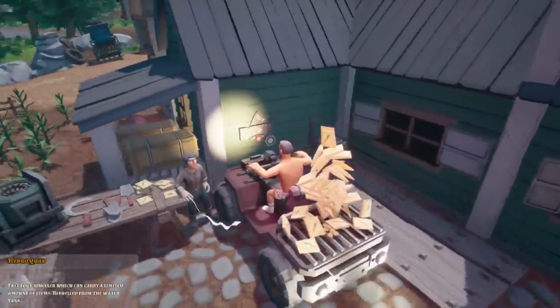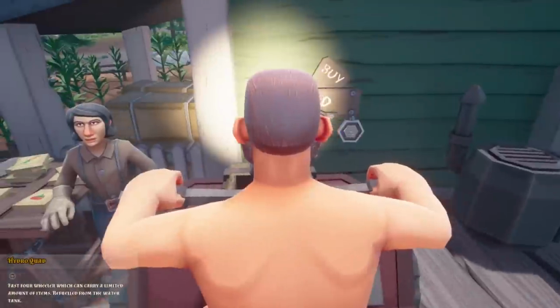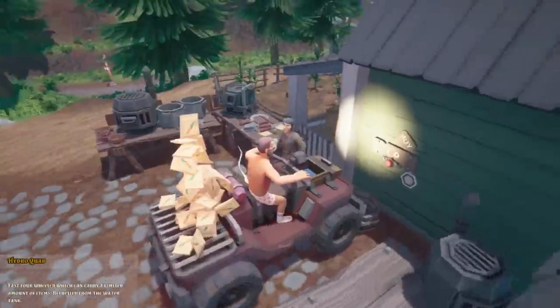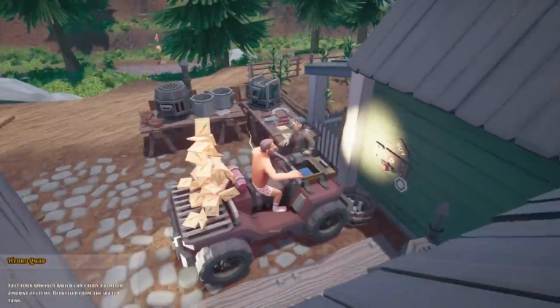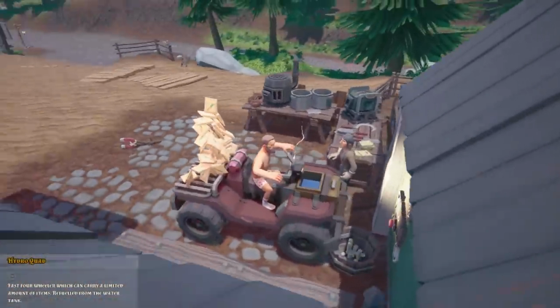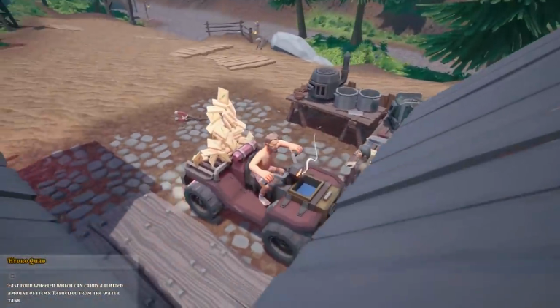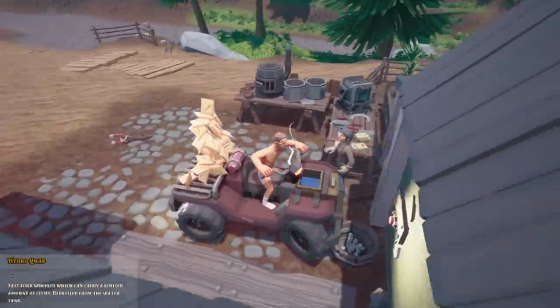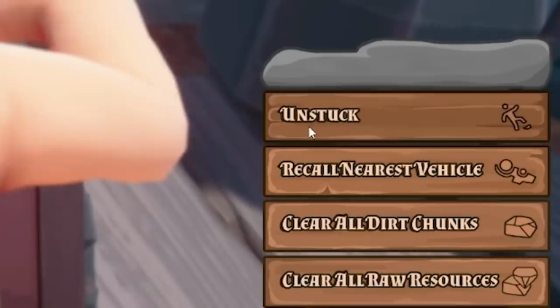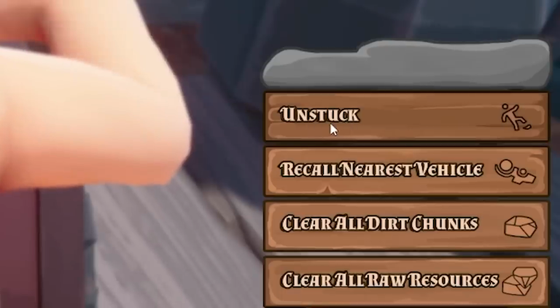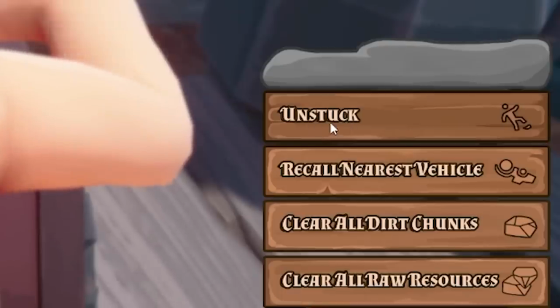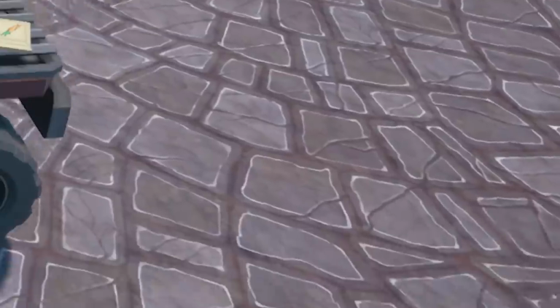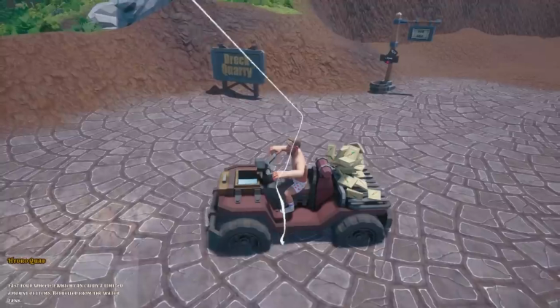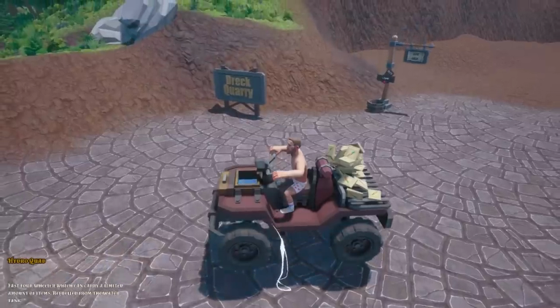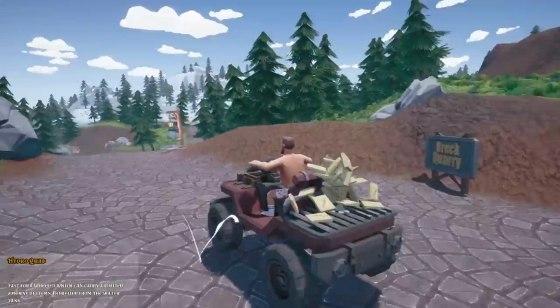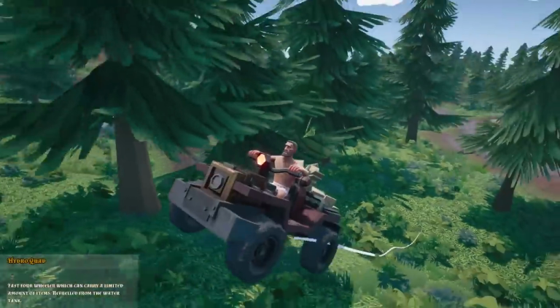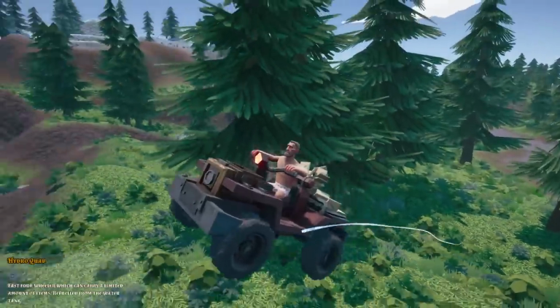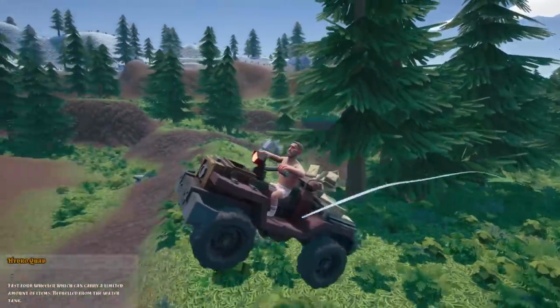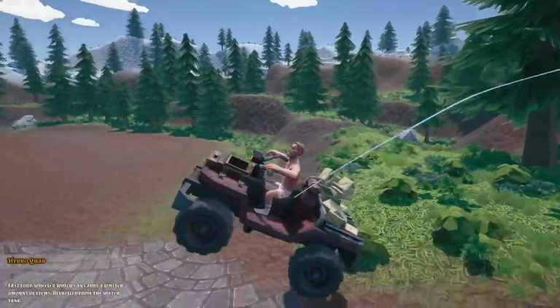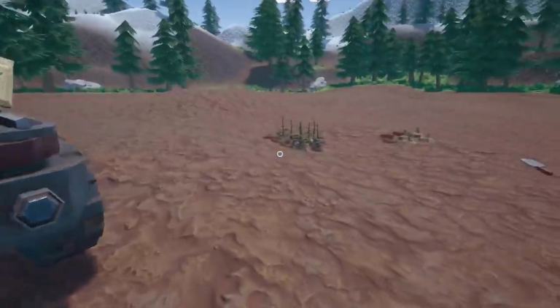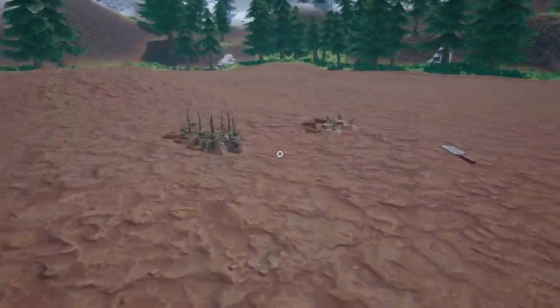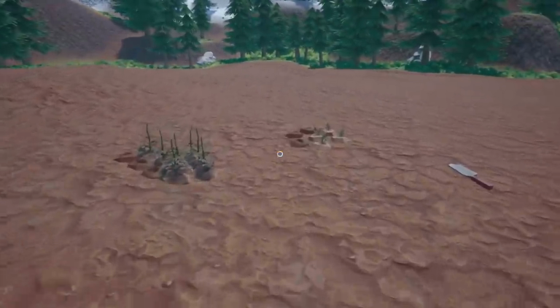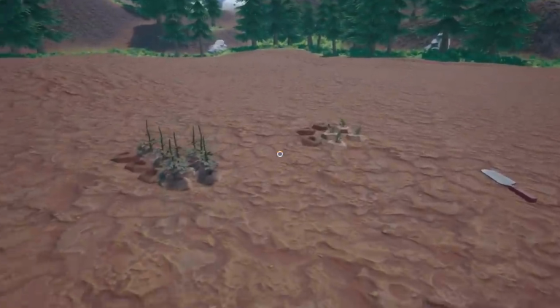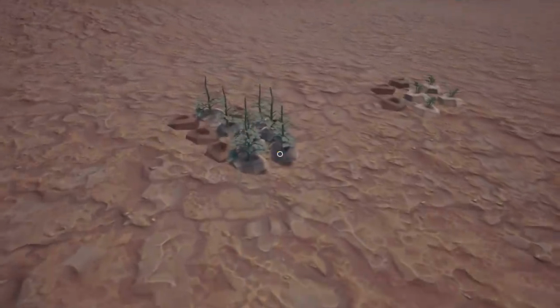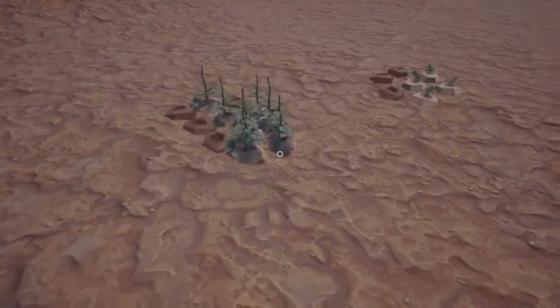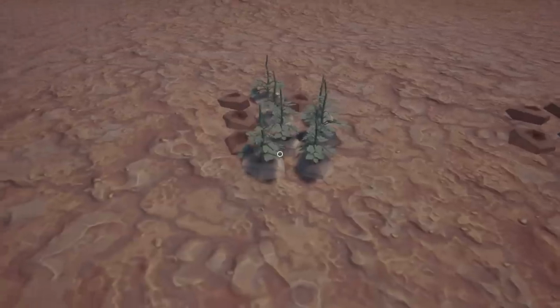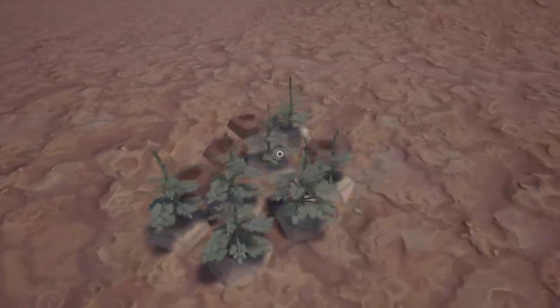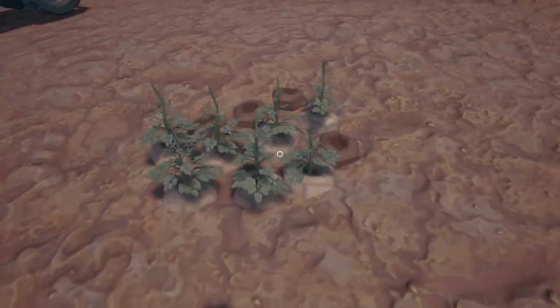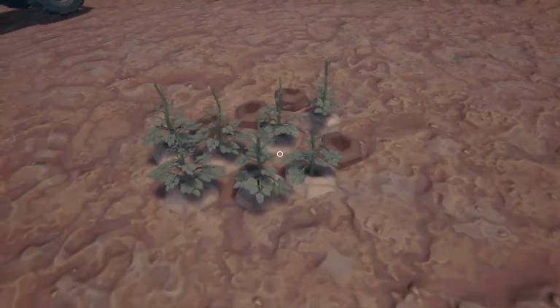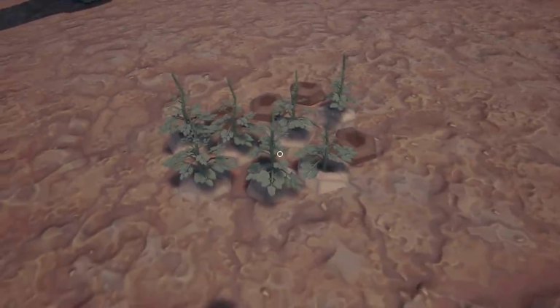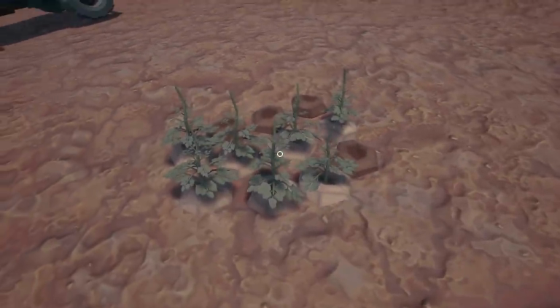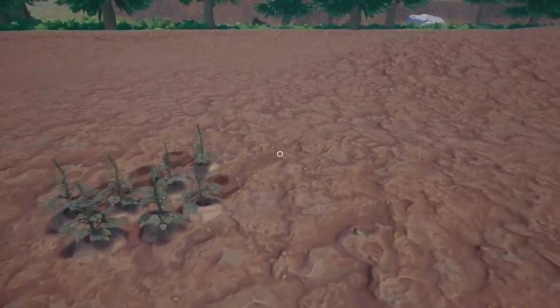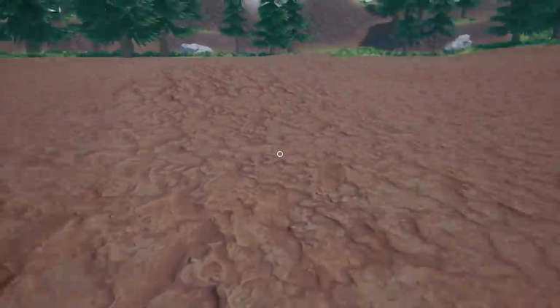Annoyingly, my quad is now stuck - why won't you reverse? So we'll just press the unstuck button. We've jumped into our base and returned, but oh - they don't look very healthy. Do we need to water these?